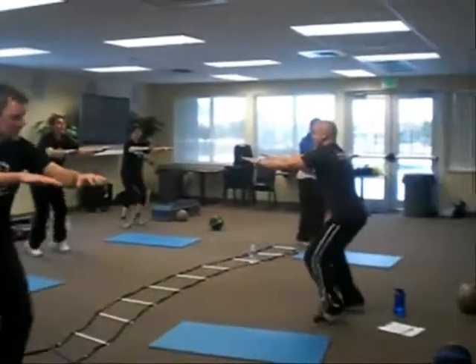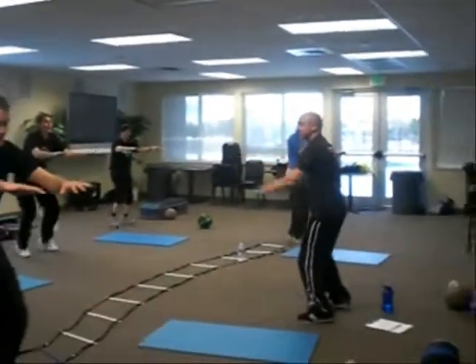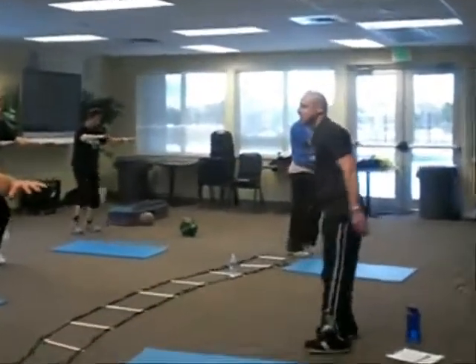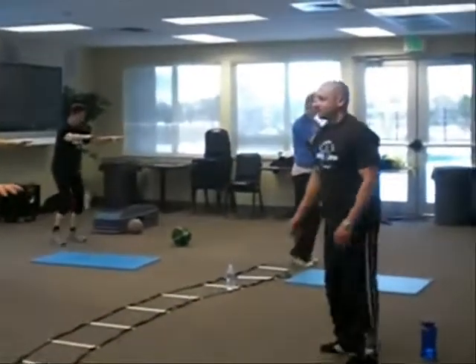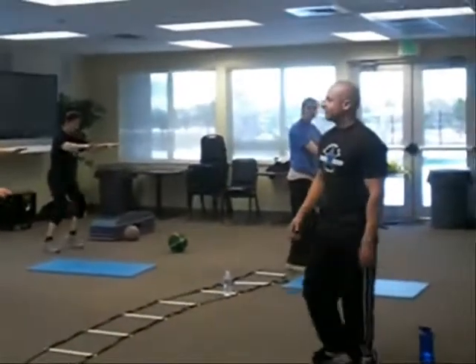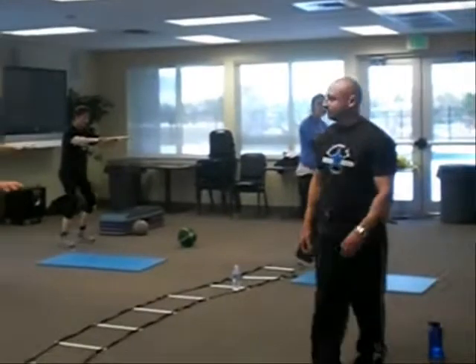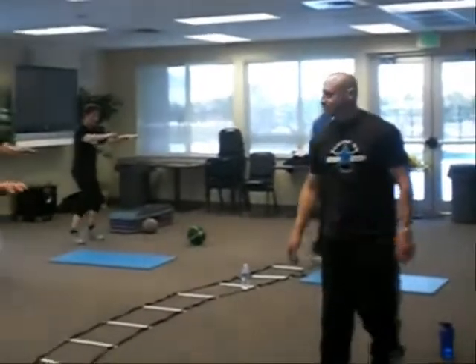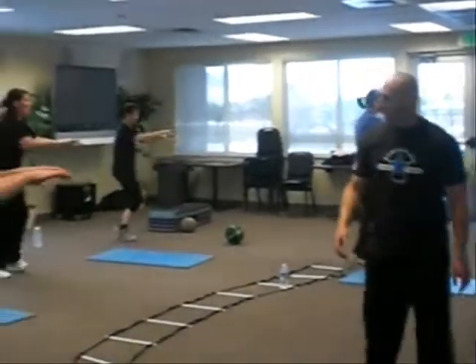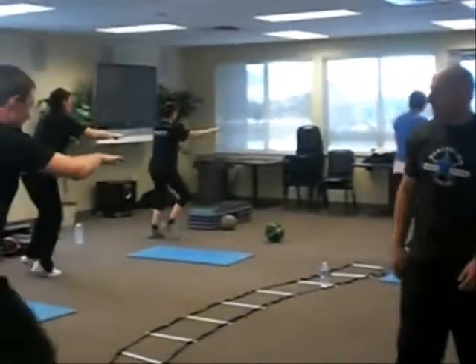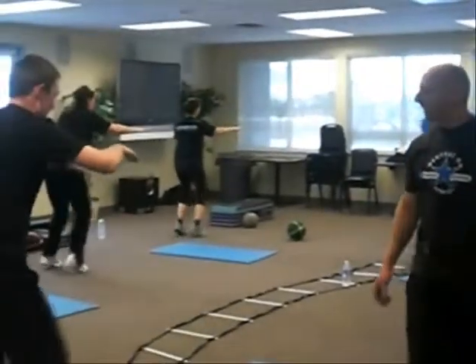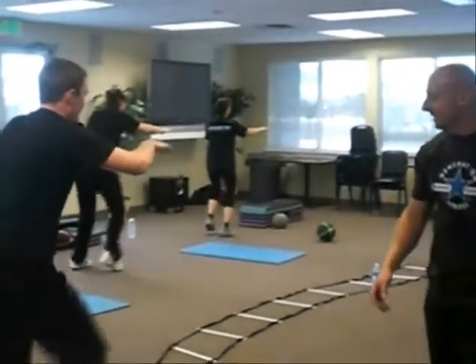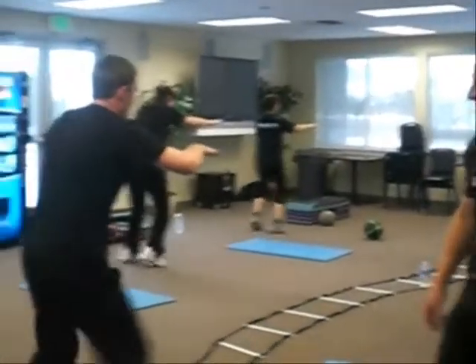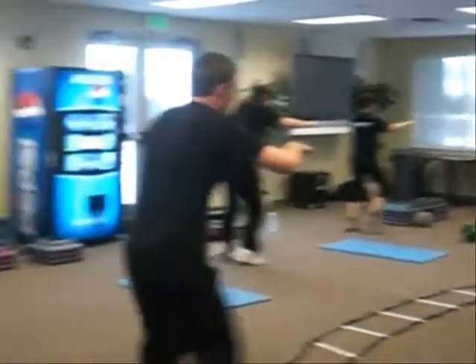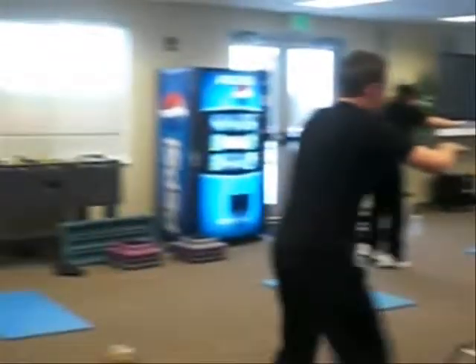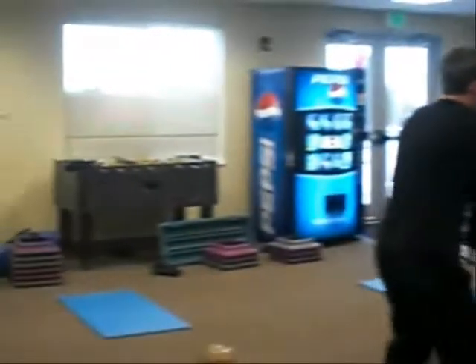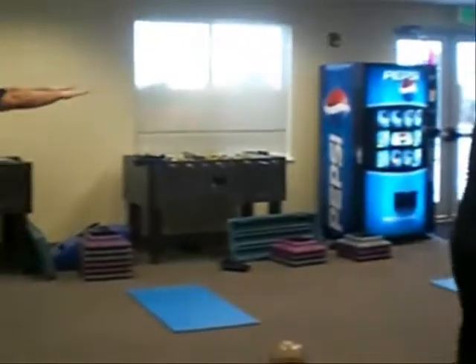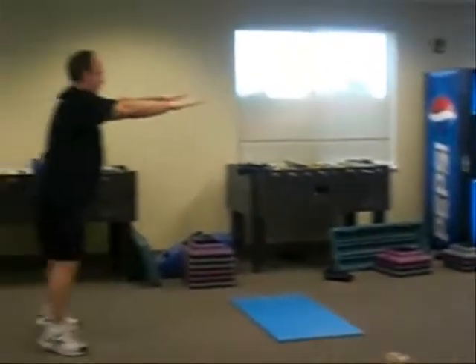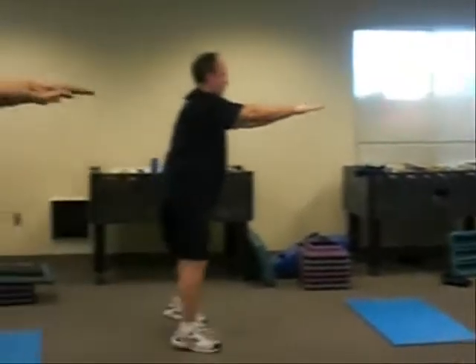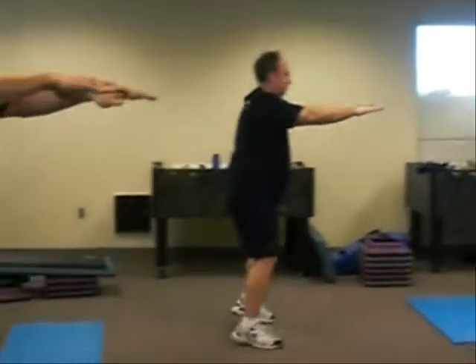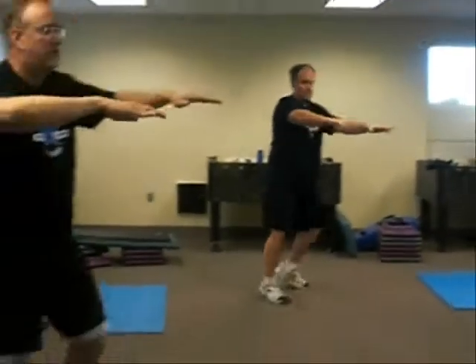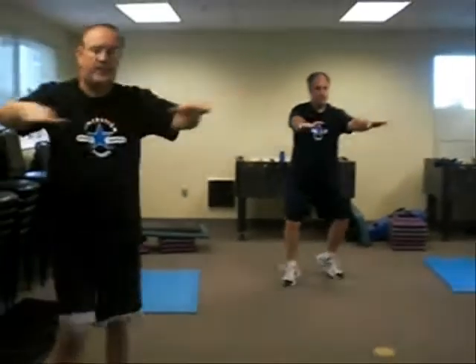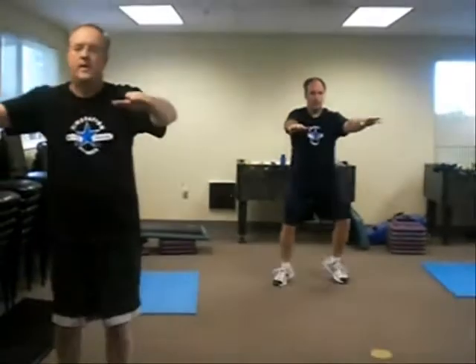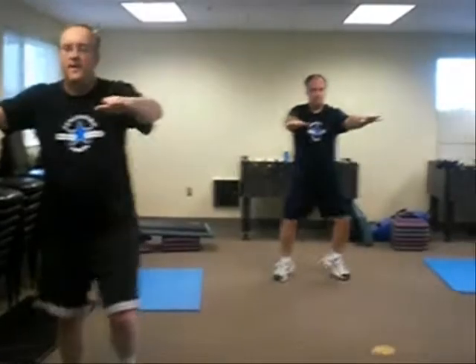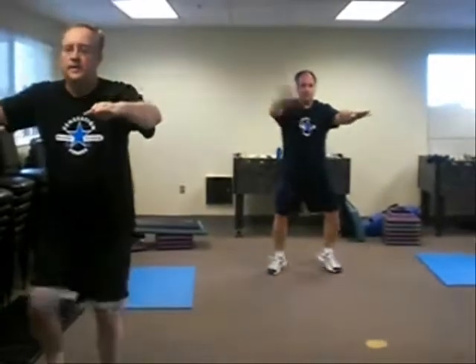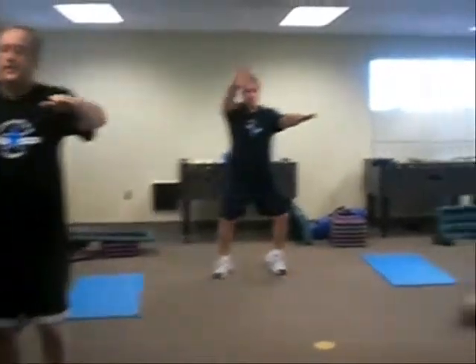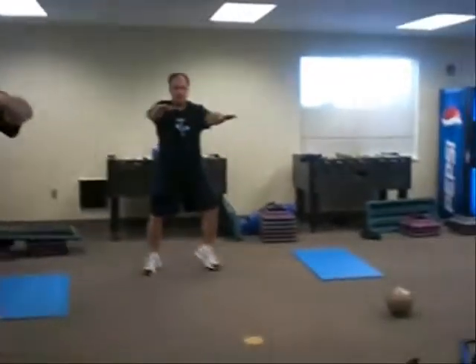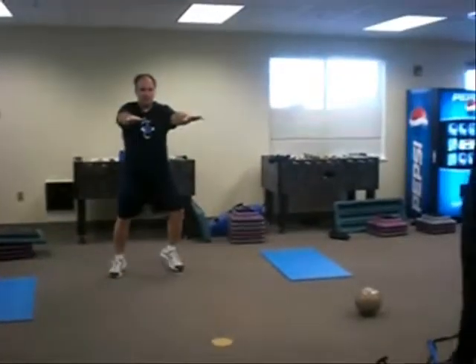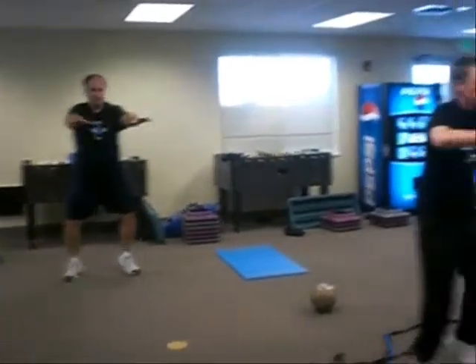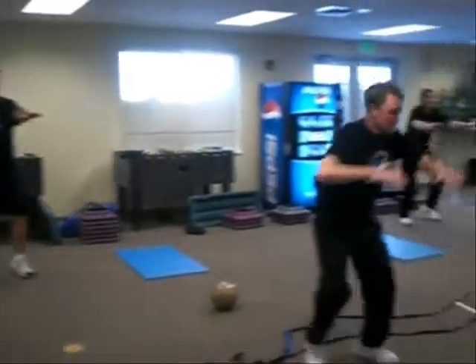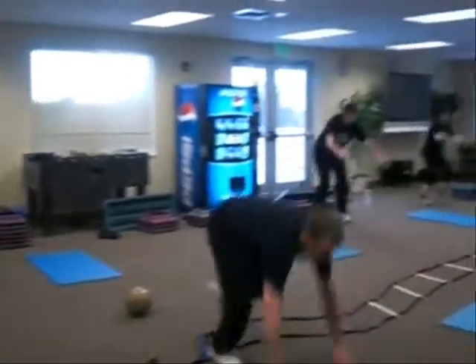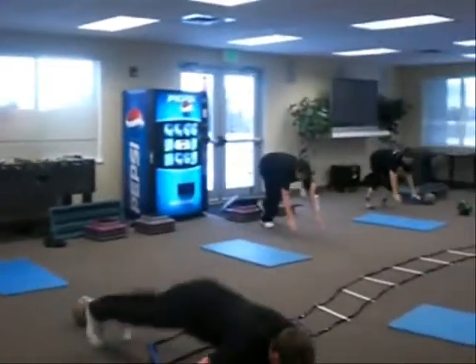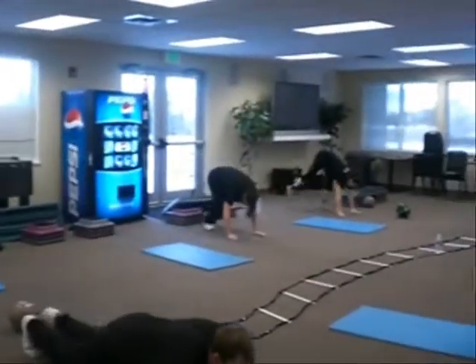Back, left, yeah, center, there you go, down, right back up.